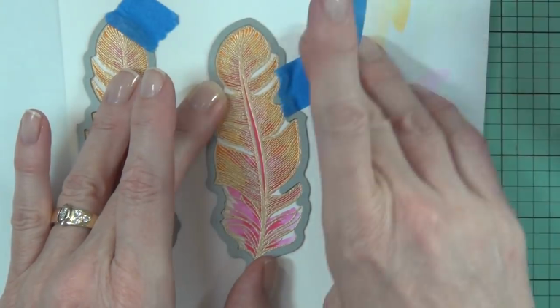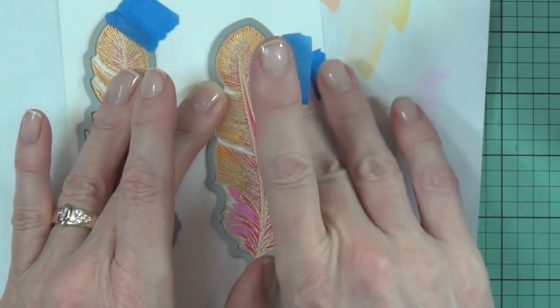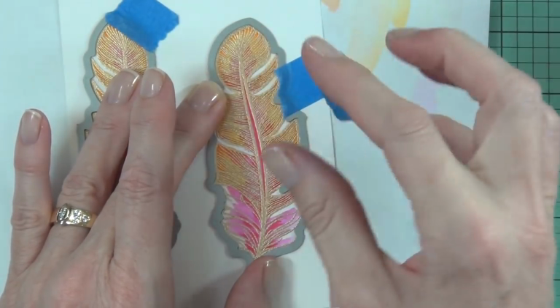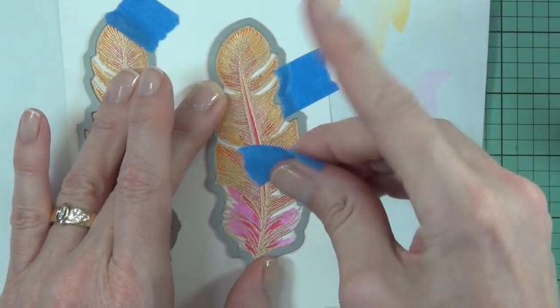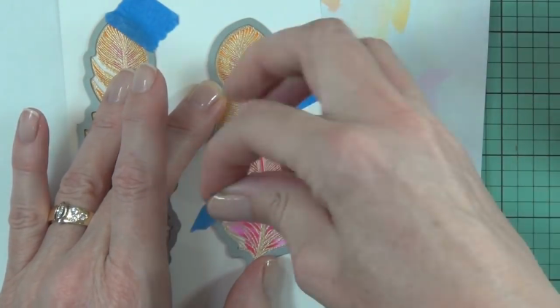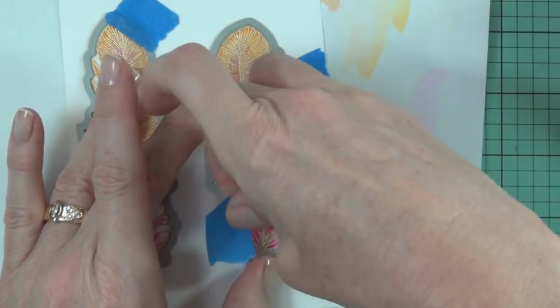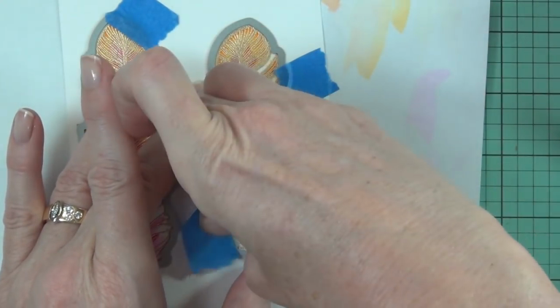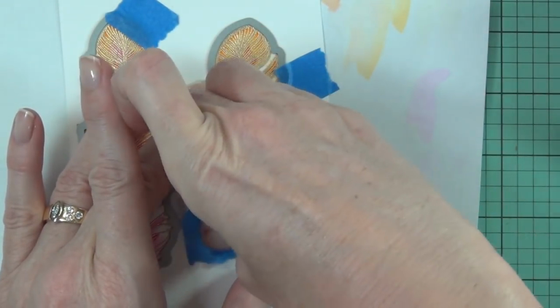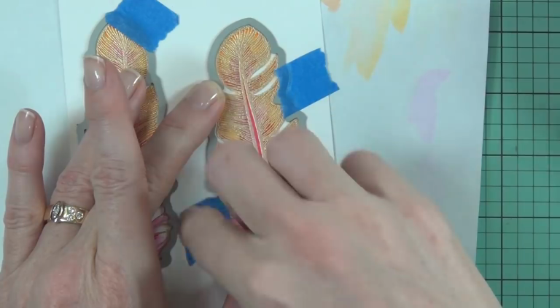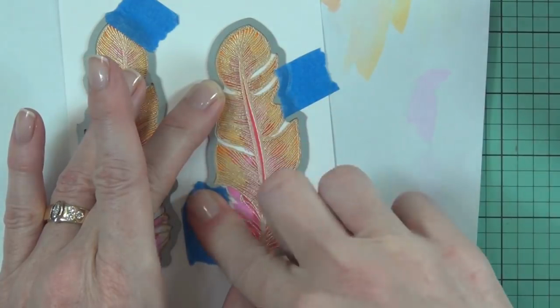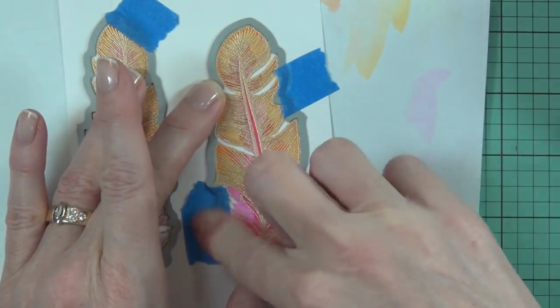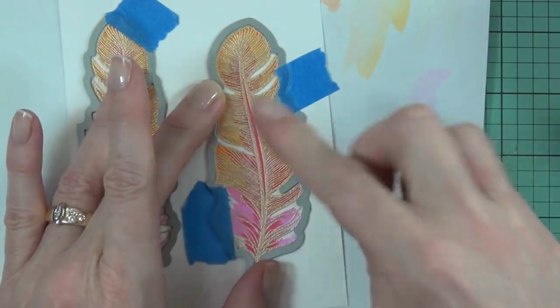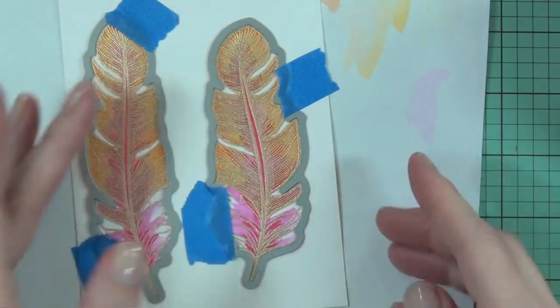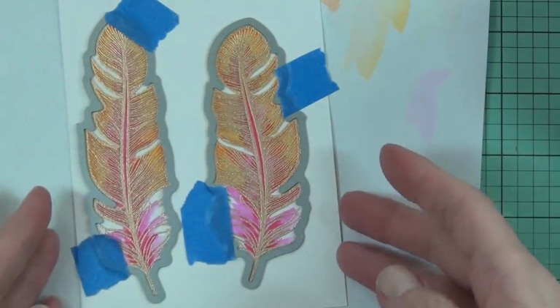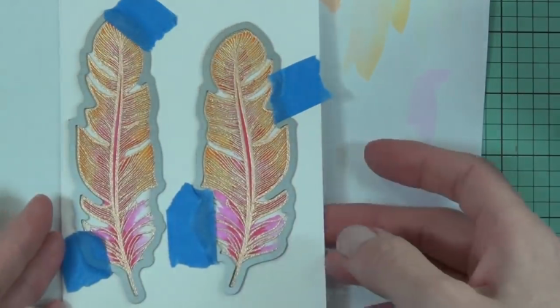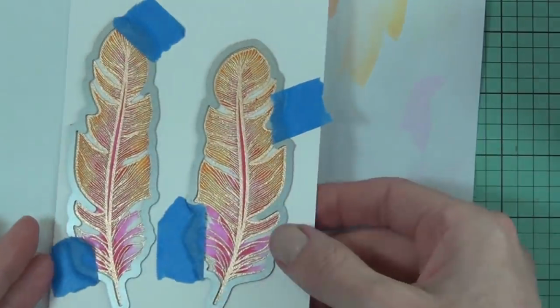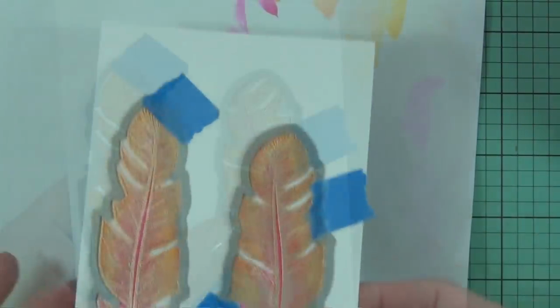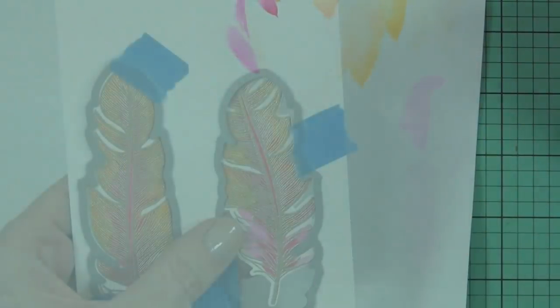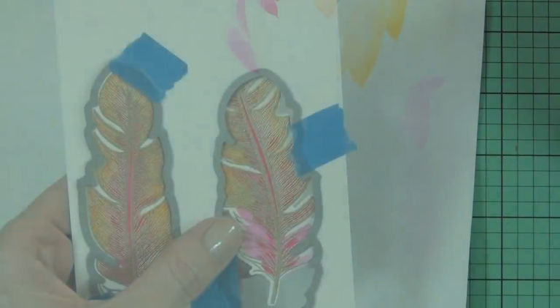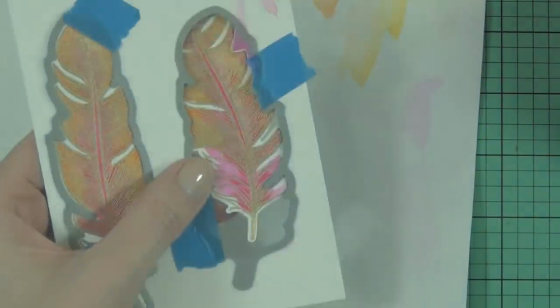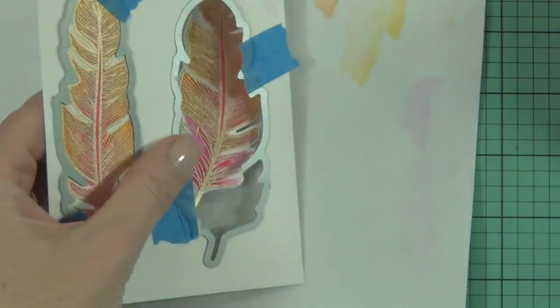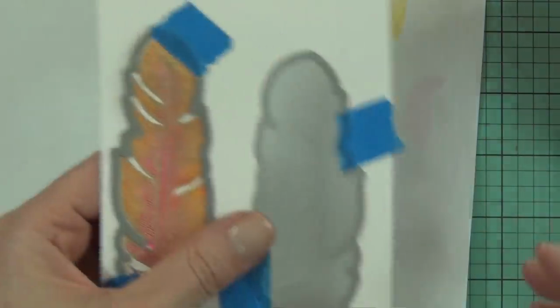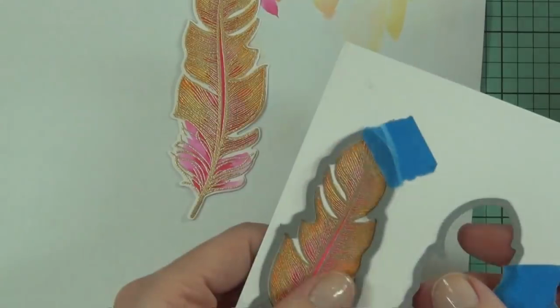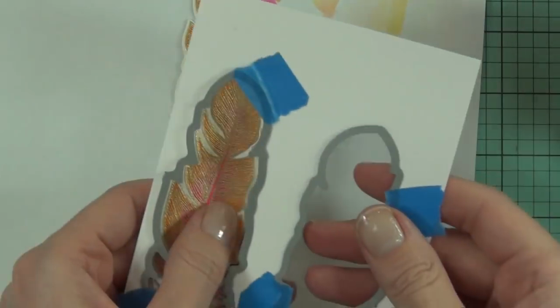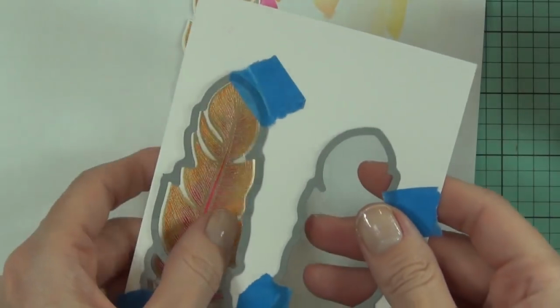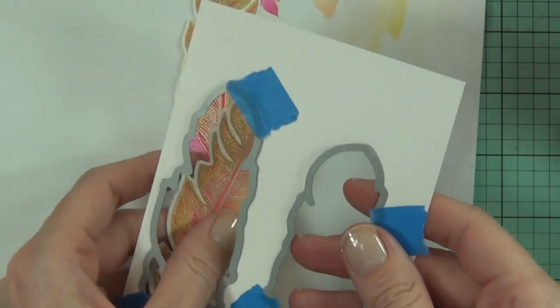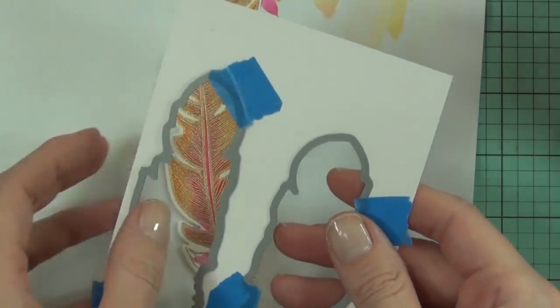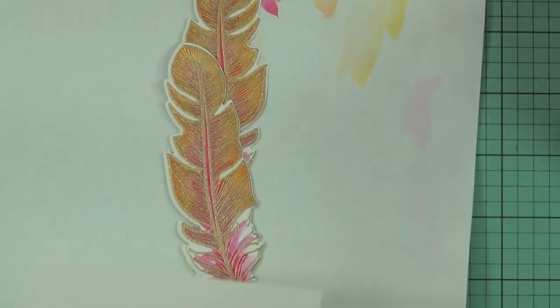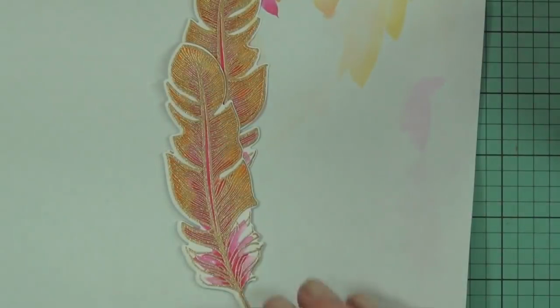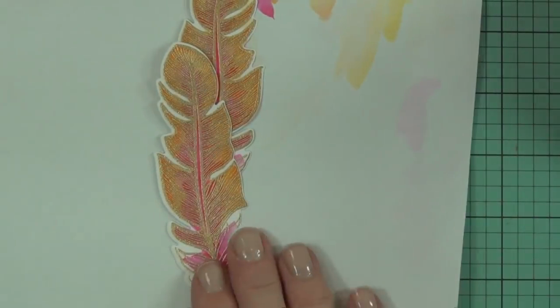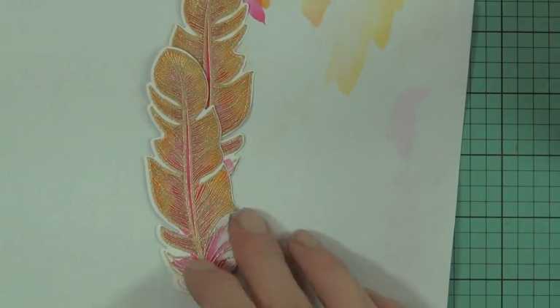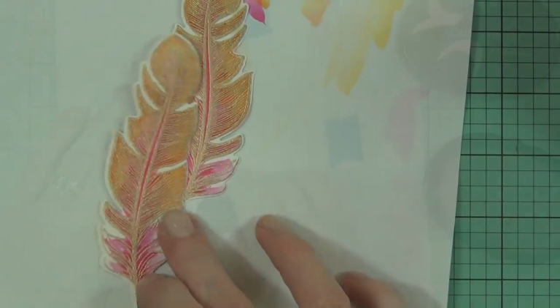I'm just lining up the matching dies — there are three dies that coordinate with this stamp set, one for each of the three different feathers — and I'll just run those through my die cutting machine until I've got all three feathers done.